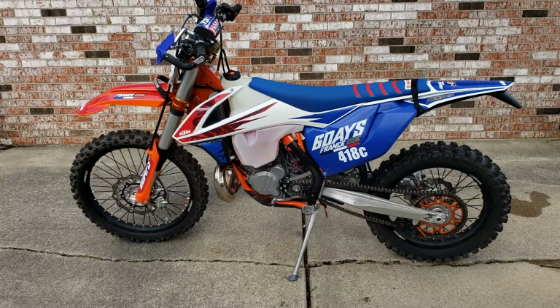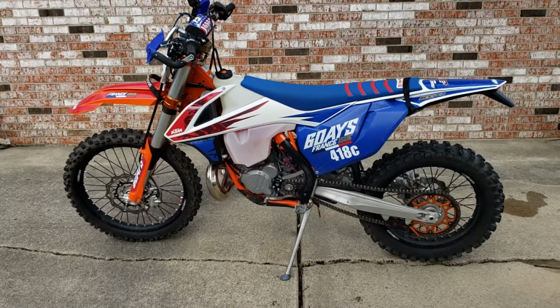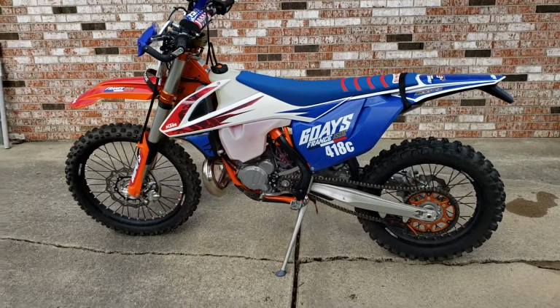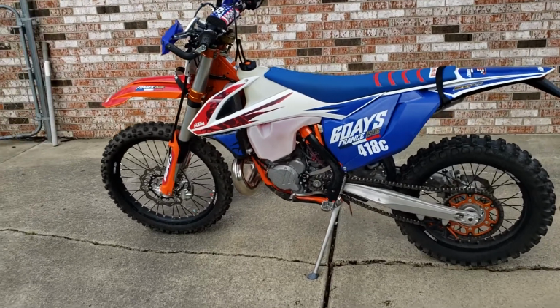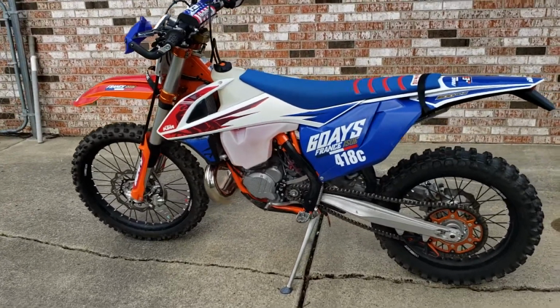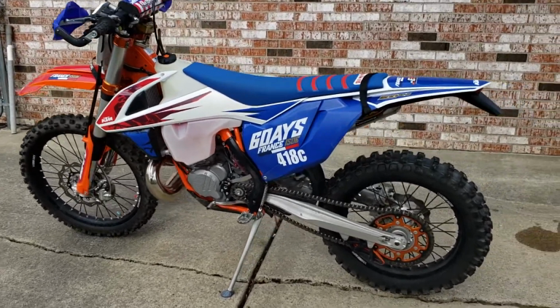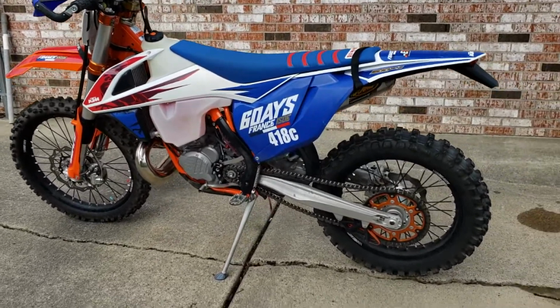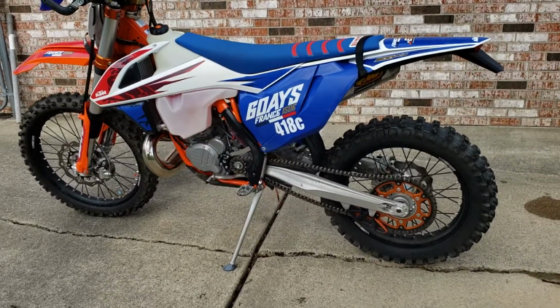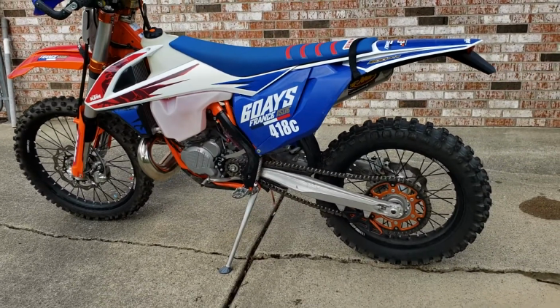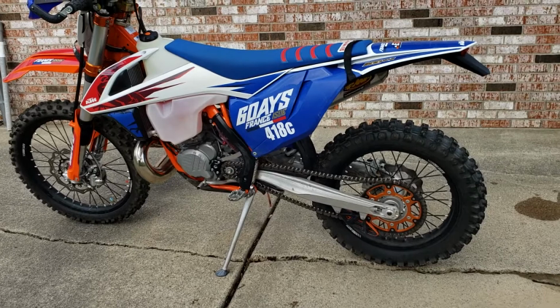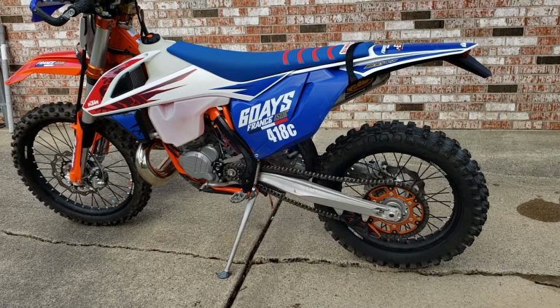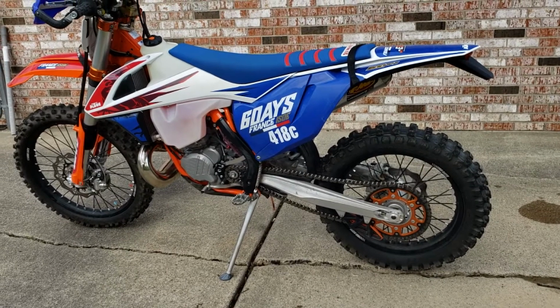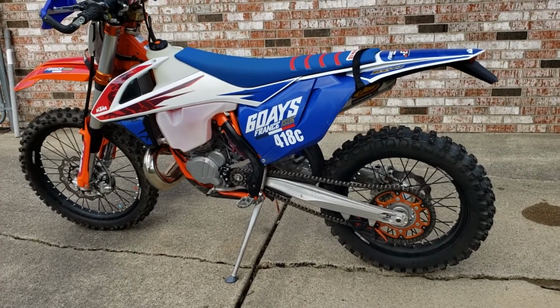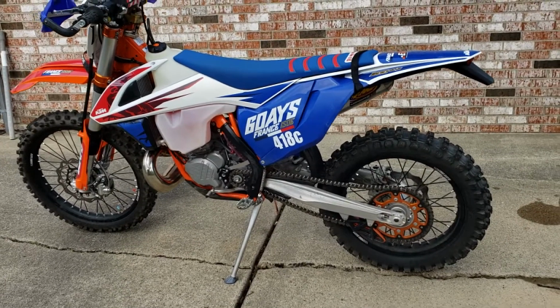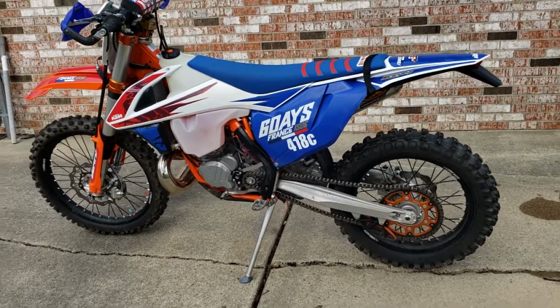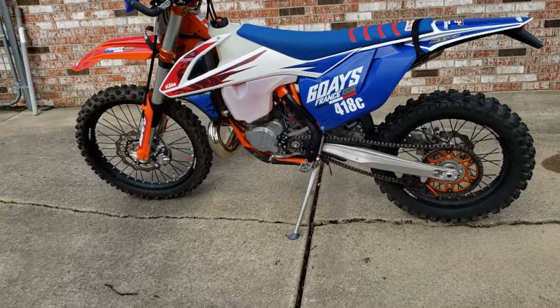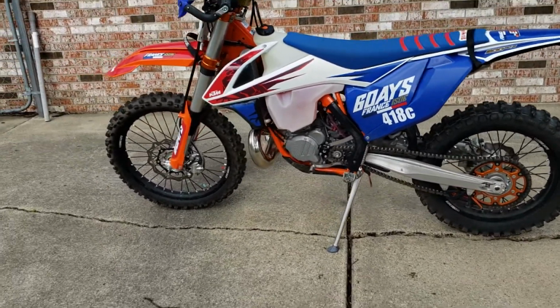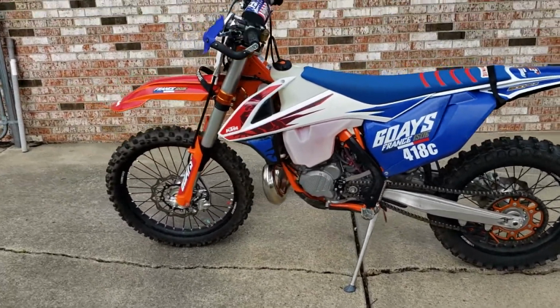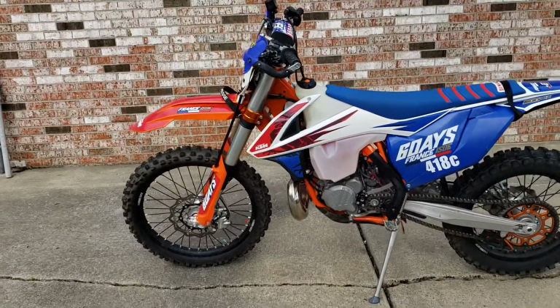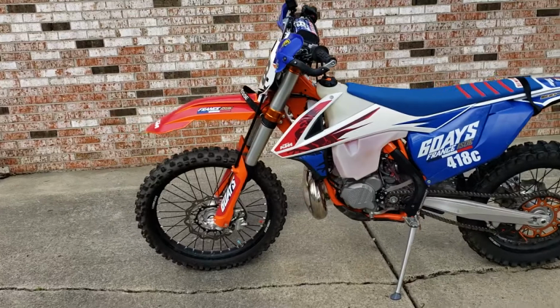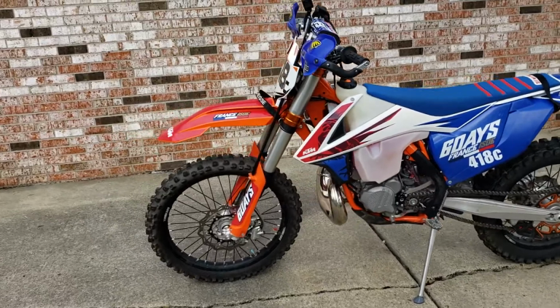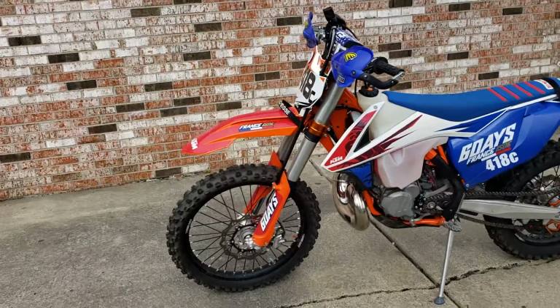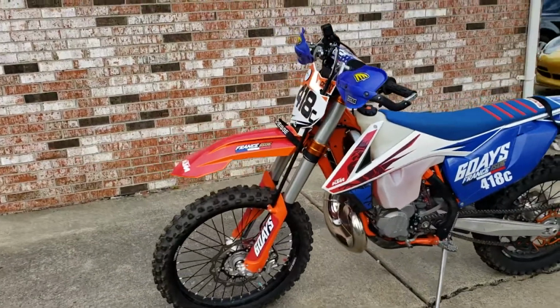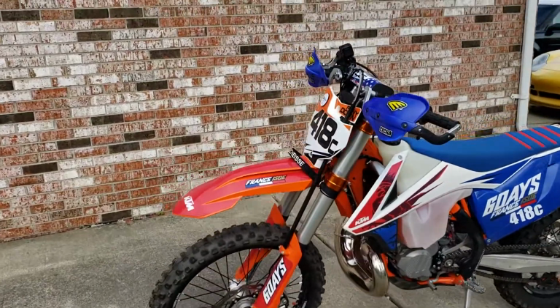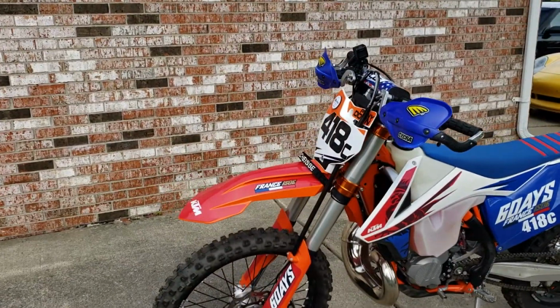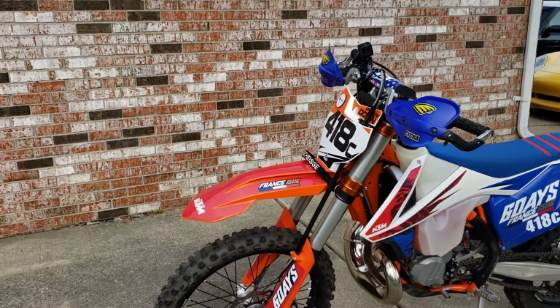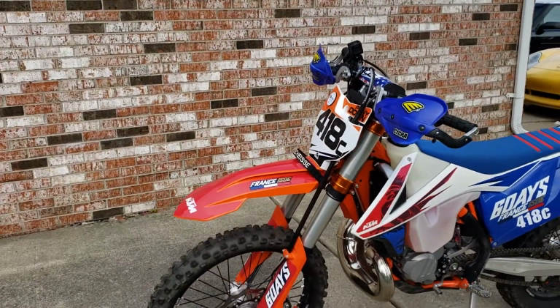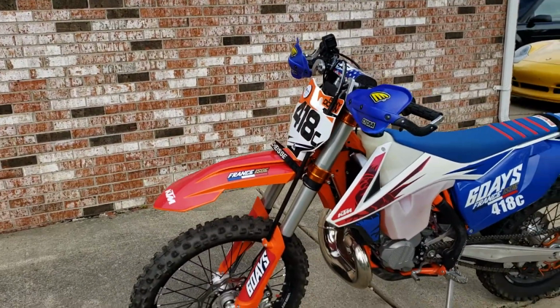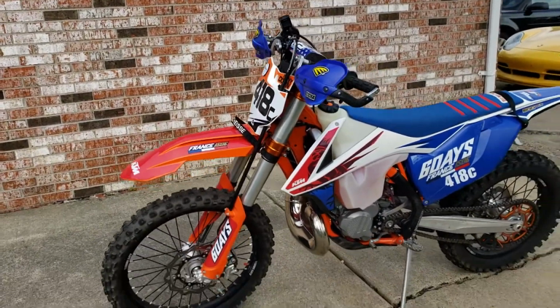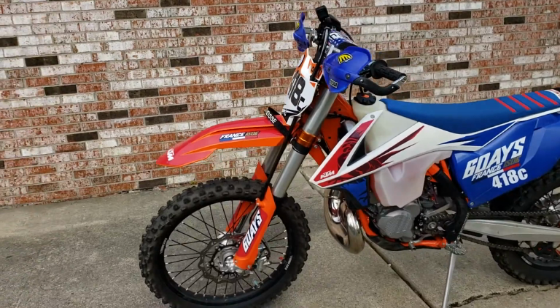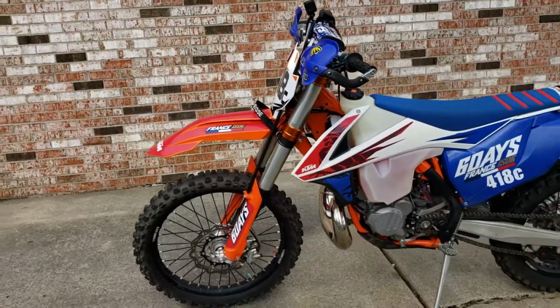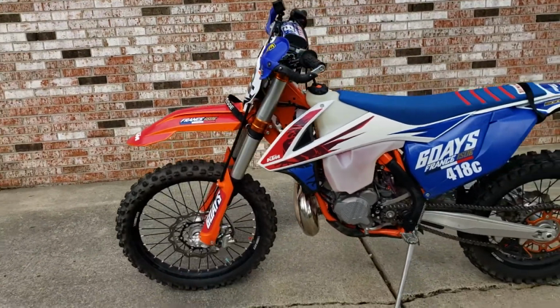Here is the KTM 300 with the WP KTM 2-inch lowering kit on it. I can't really say initial thoughts just yet — it does seem low, and that's what you aim for.